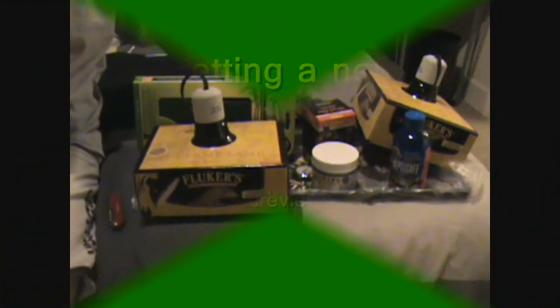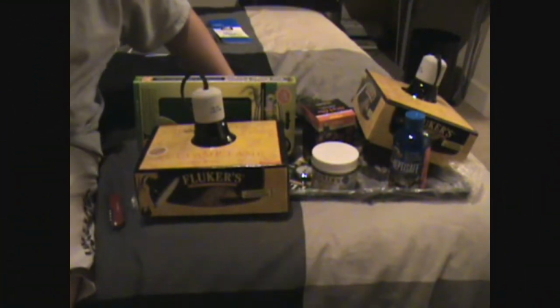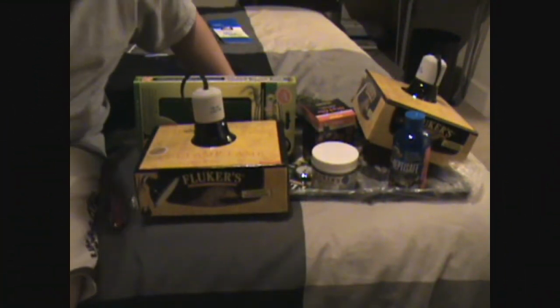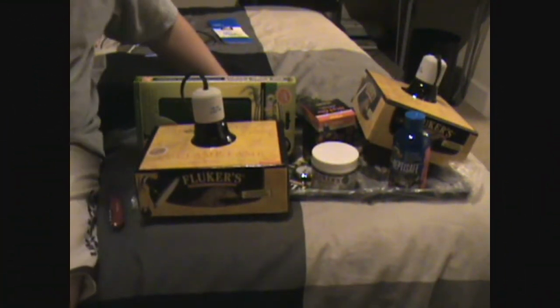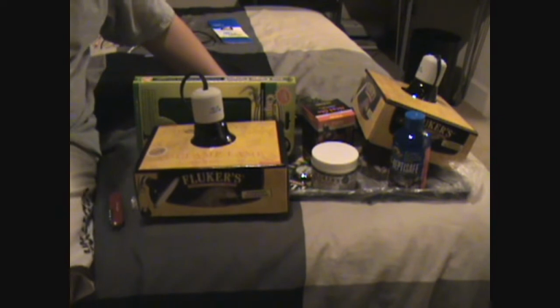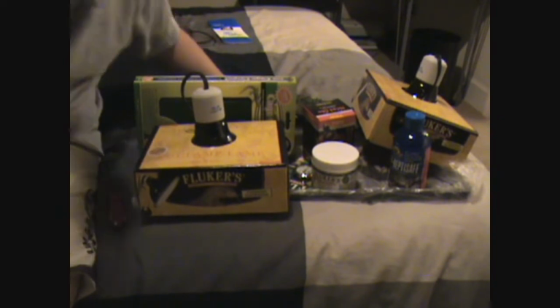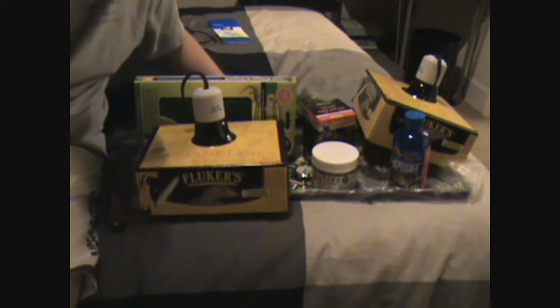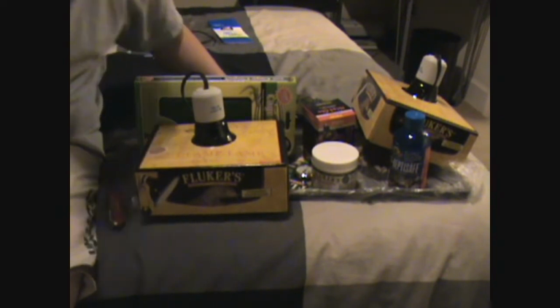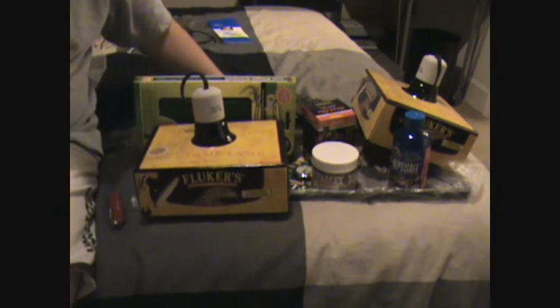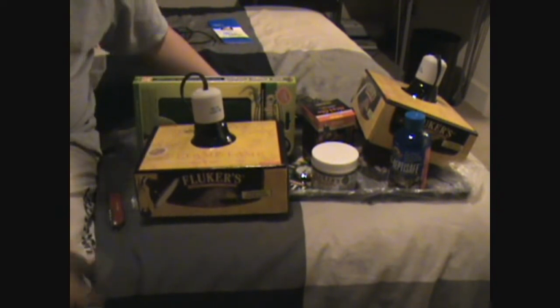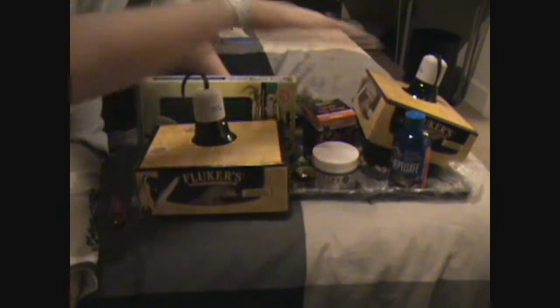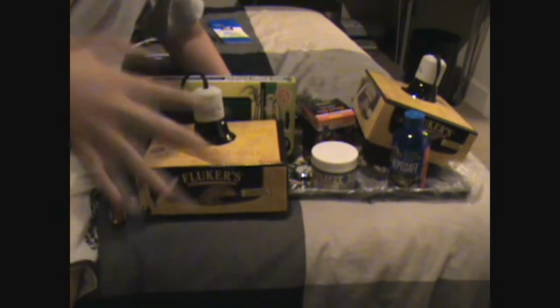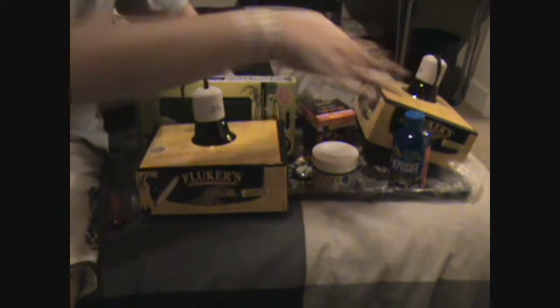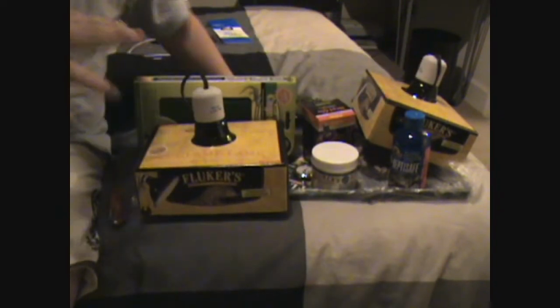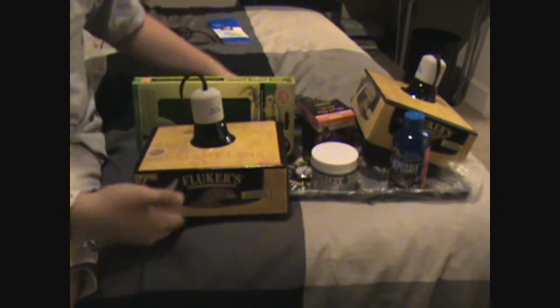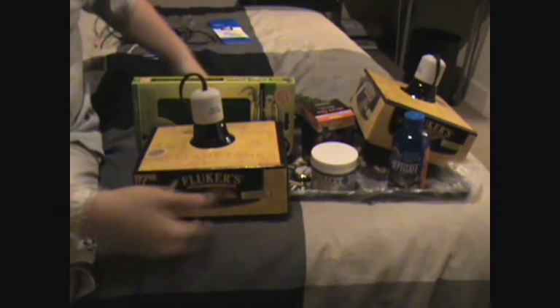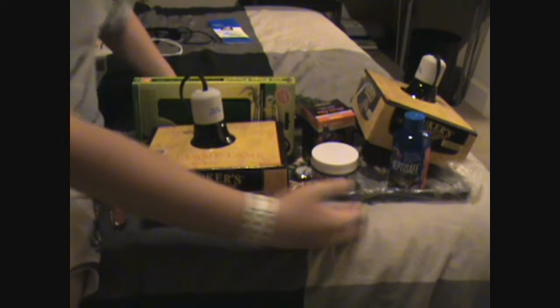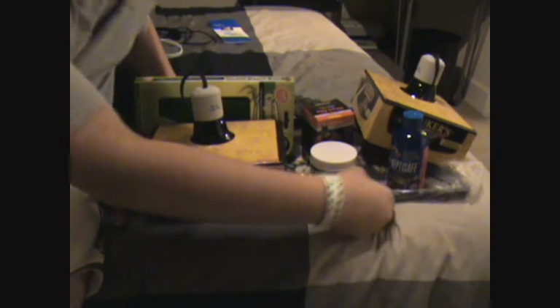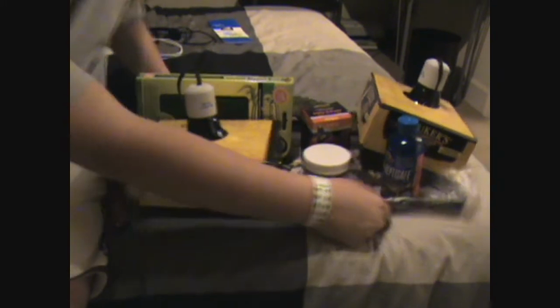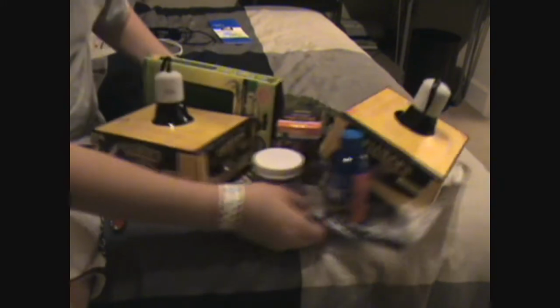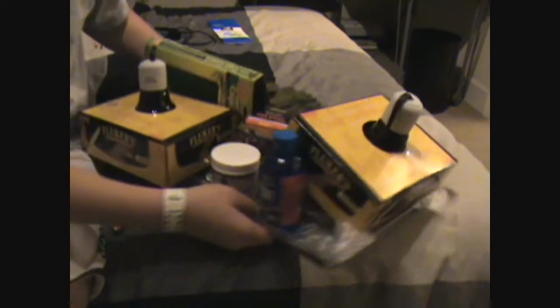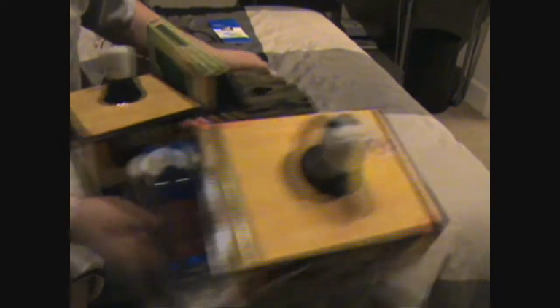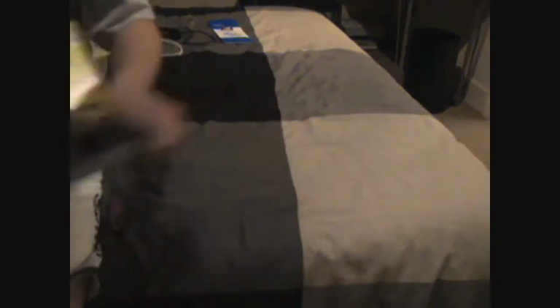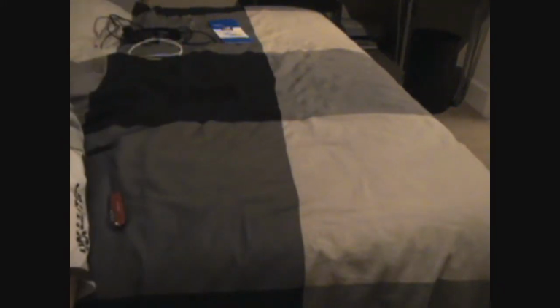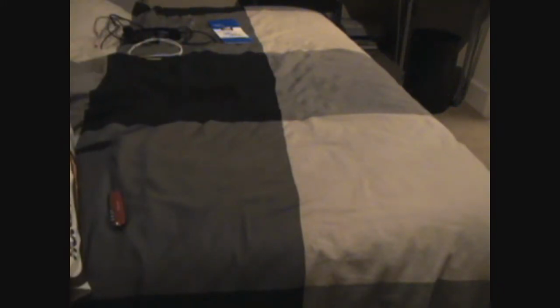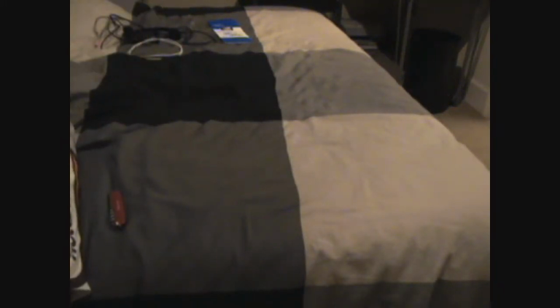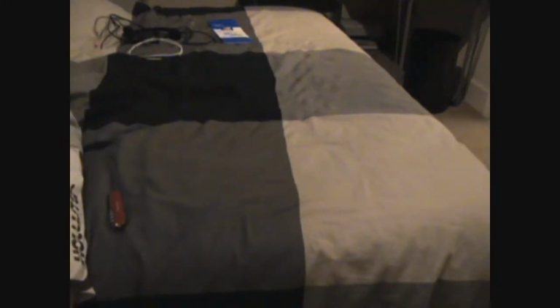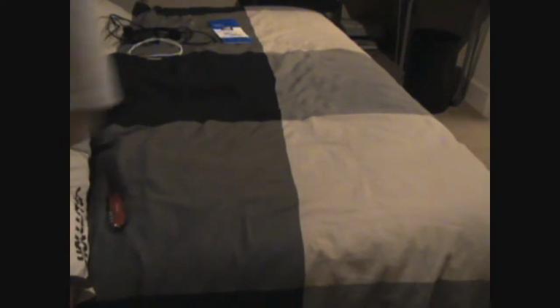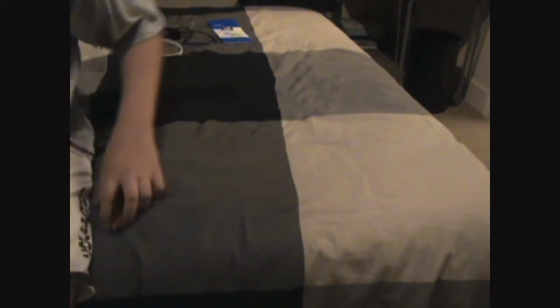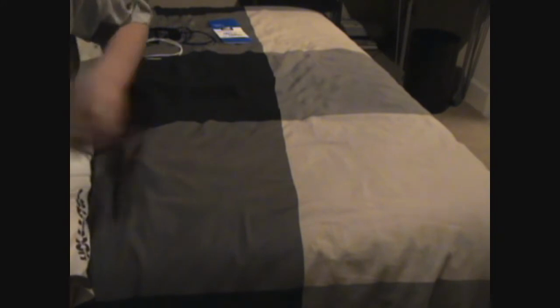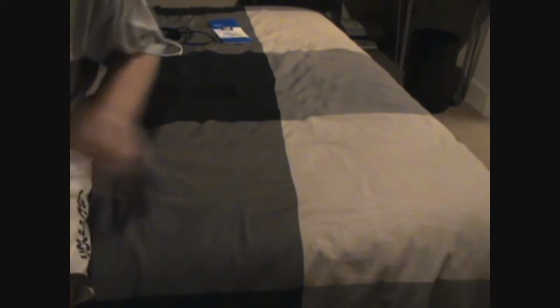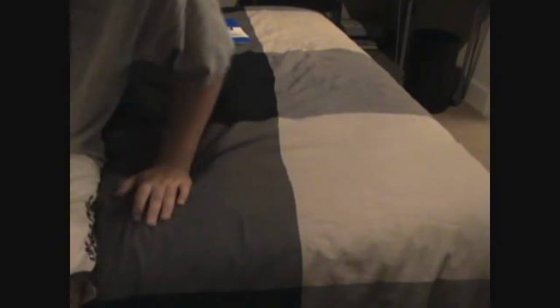Alright, everyone. Guess where I went — PetSmart. Got all this. Spent like a couple hundred dollars, about a hundred dollars. After I go back tomorrow, it'll be almost $300.